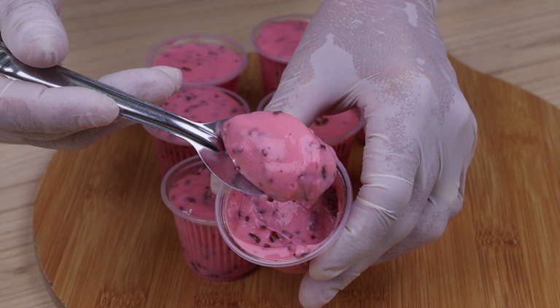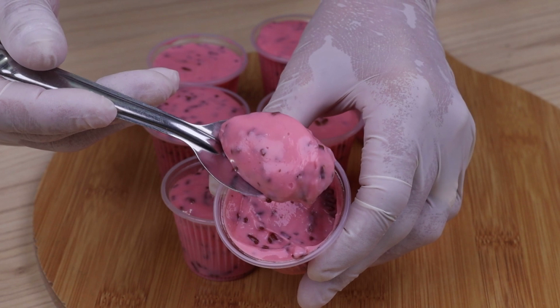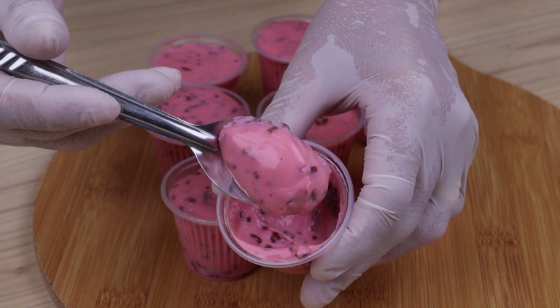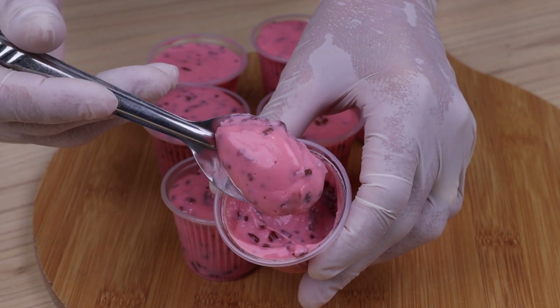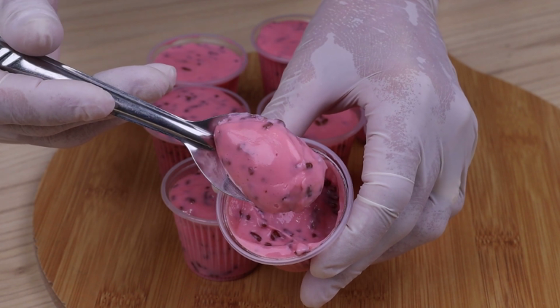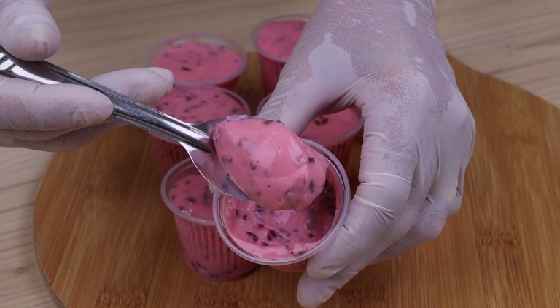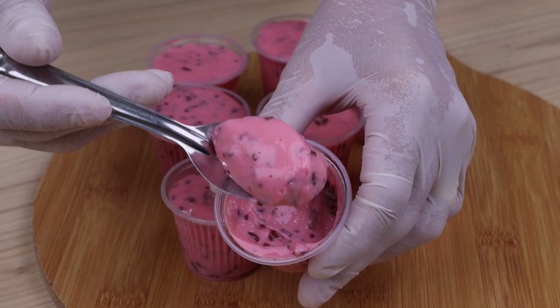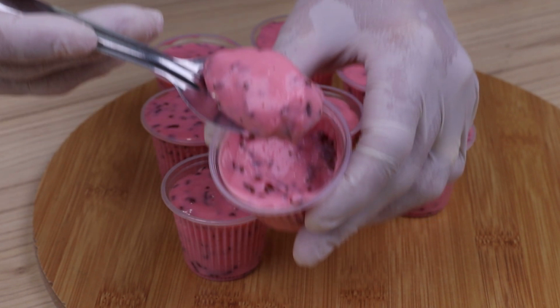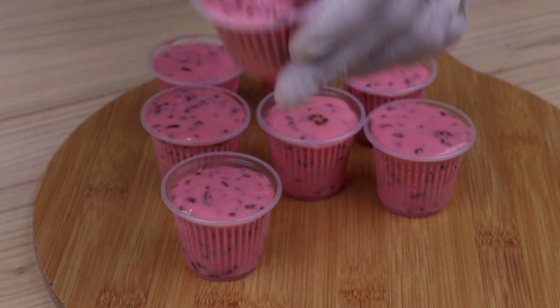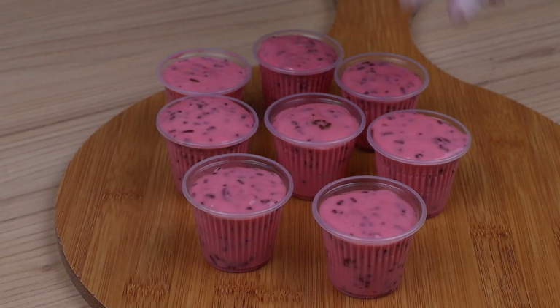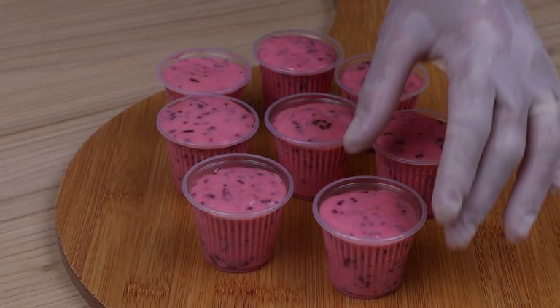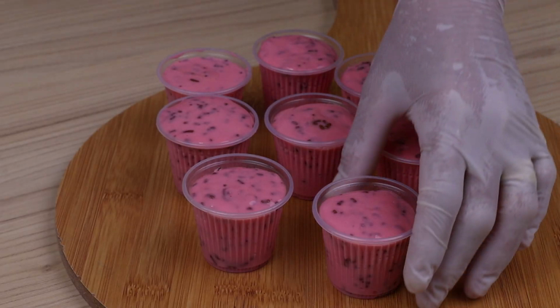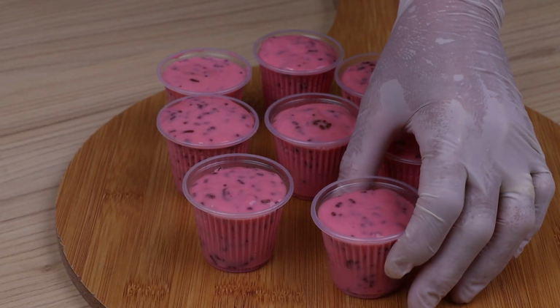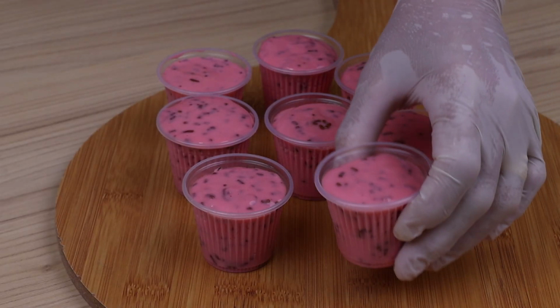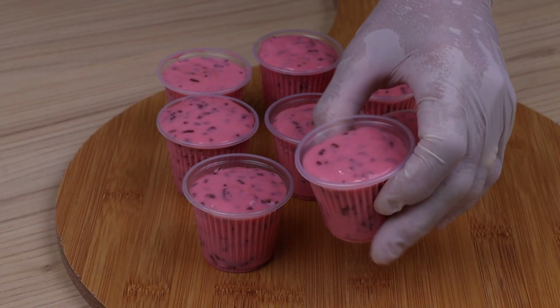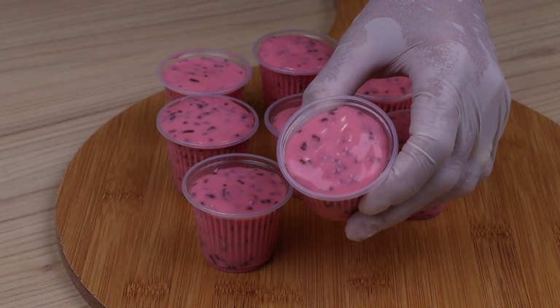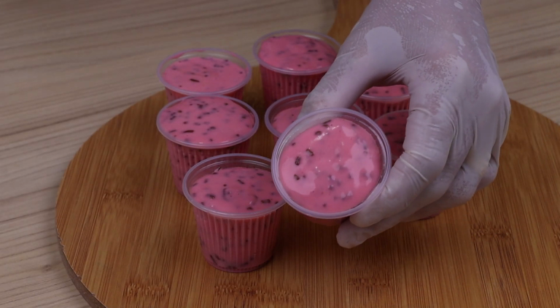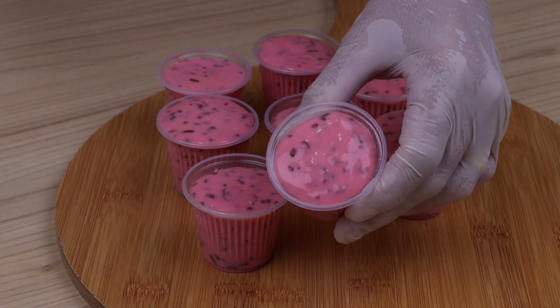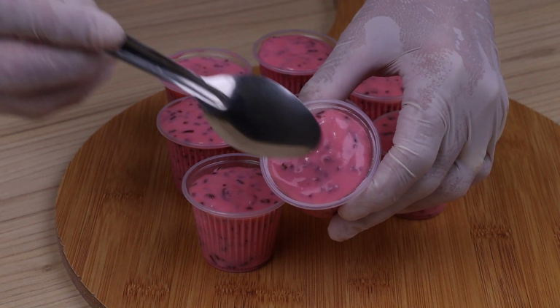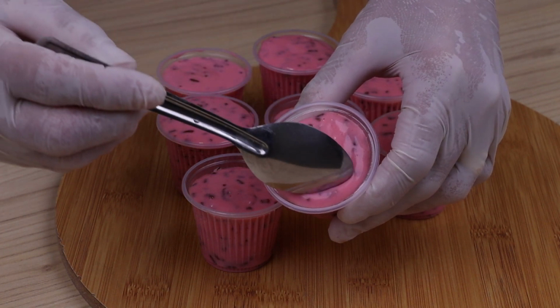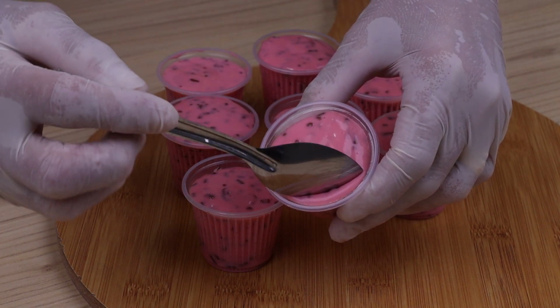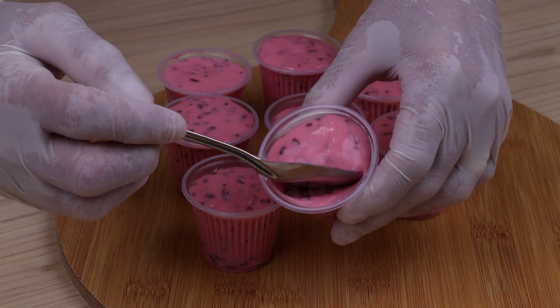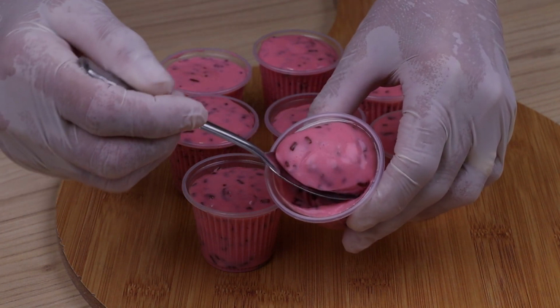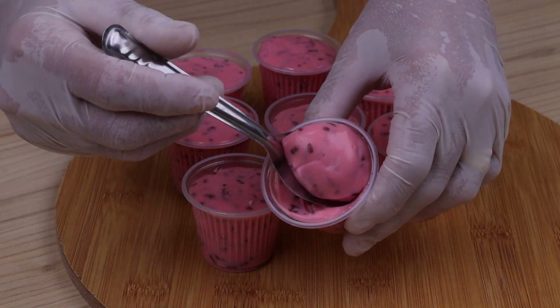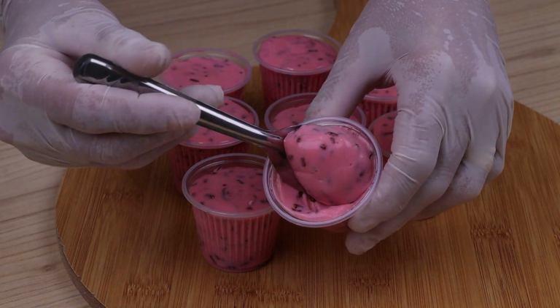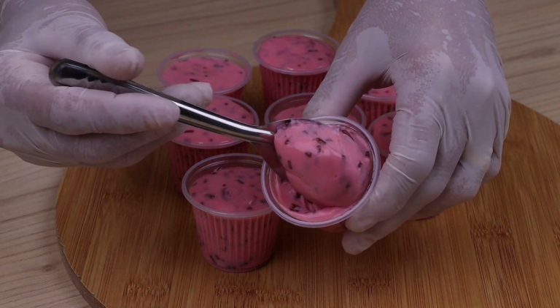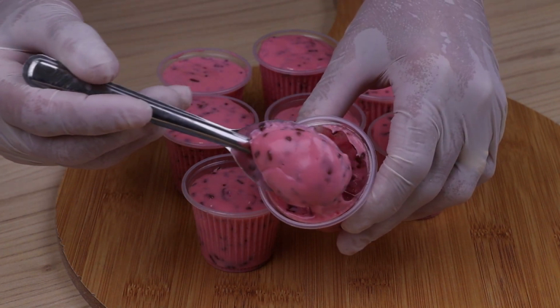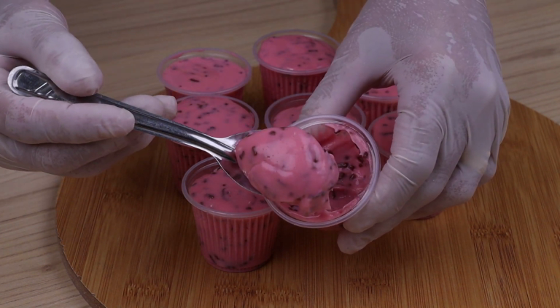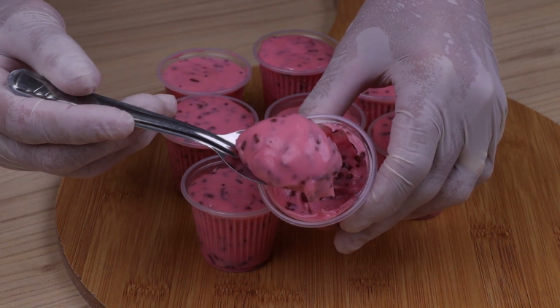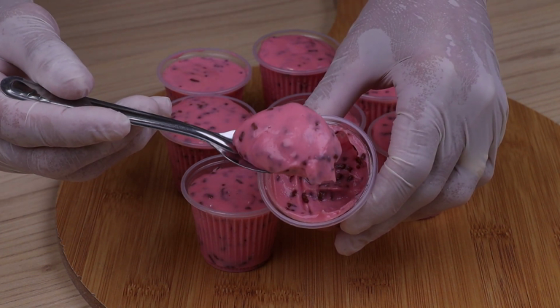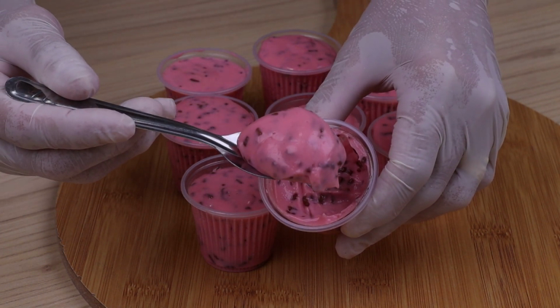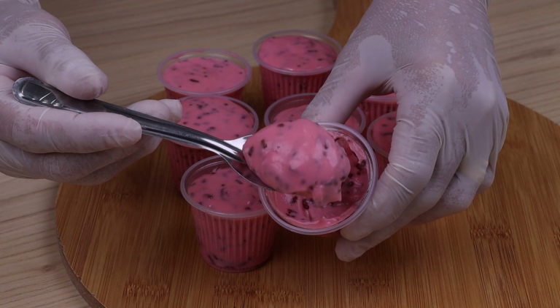This dessert is amazingly delicious. I said it once, but I'll say it again — you have to try this. I hope you enjoyed our recipe. Thank you very much for joining us here. See you in the next video. Bye!